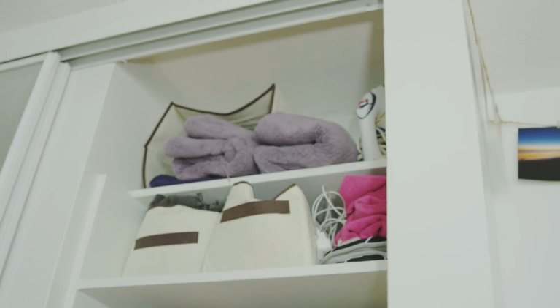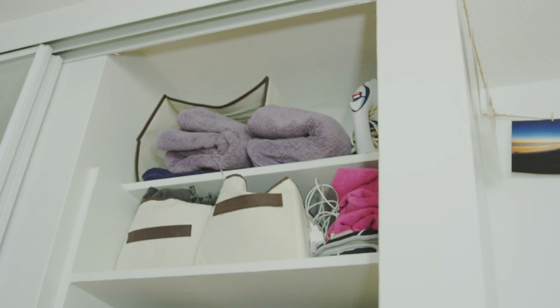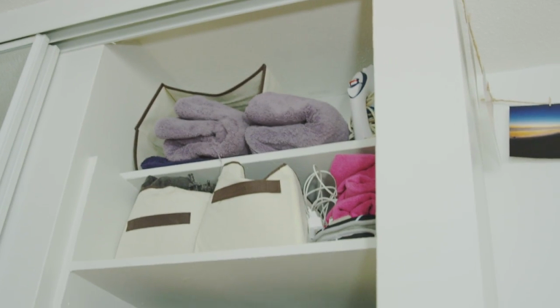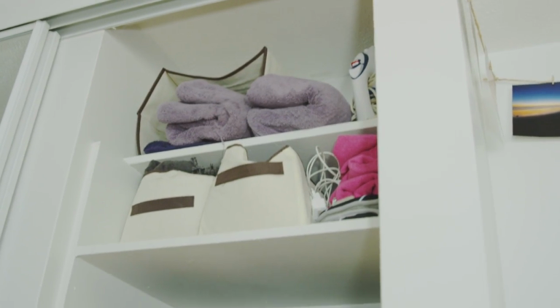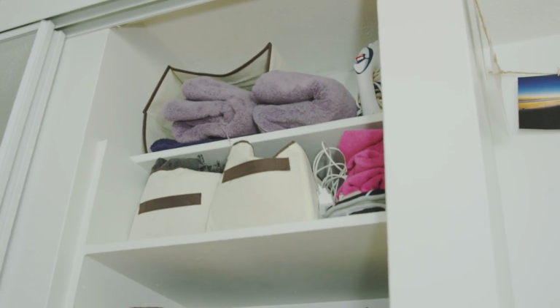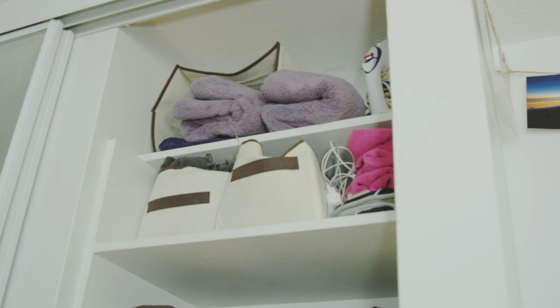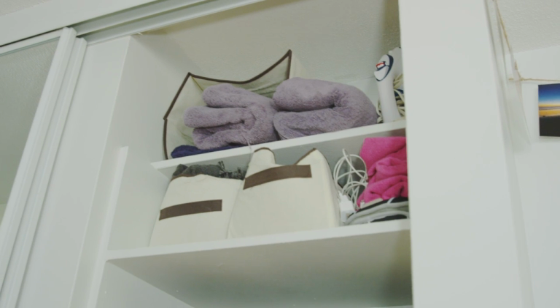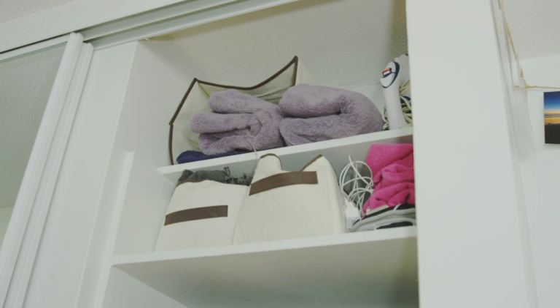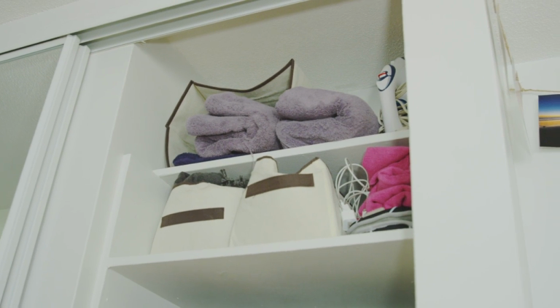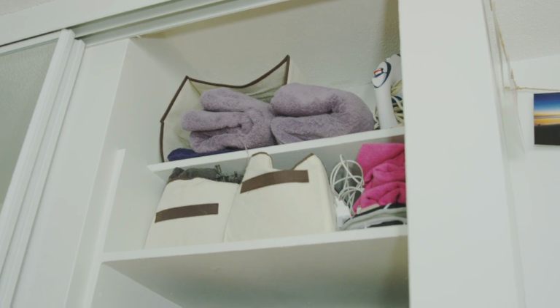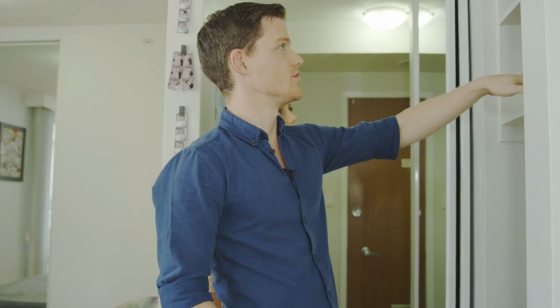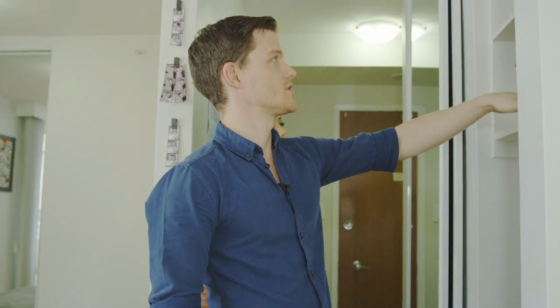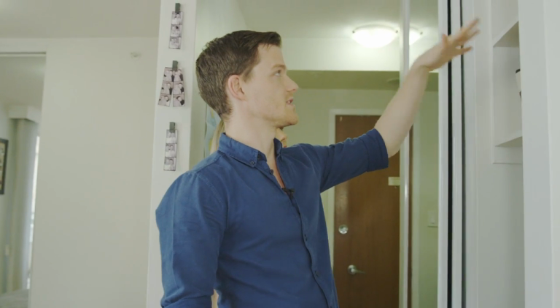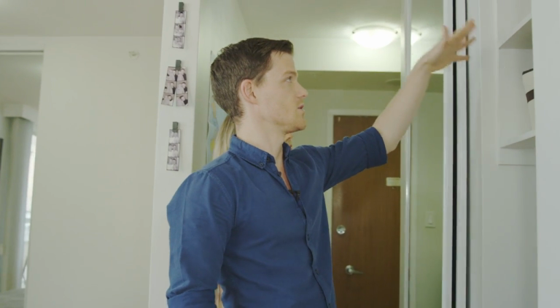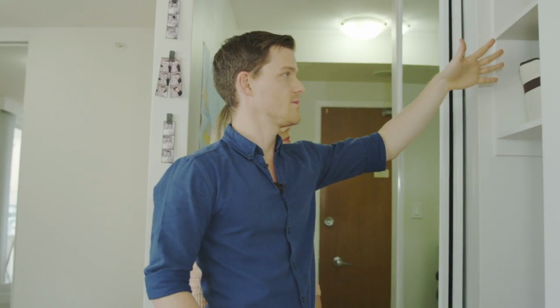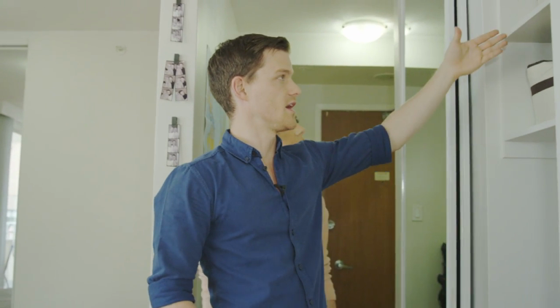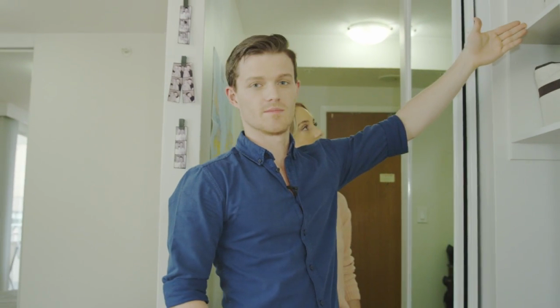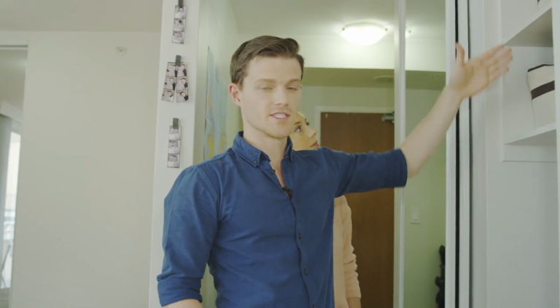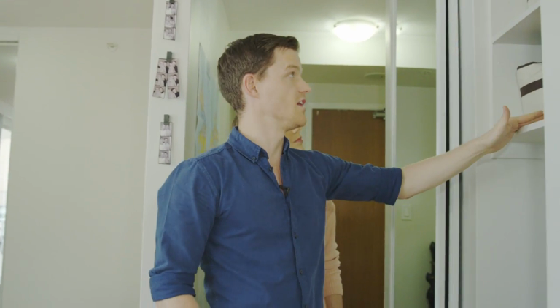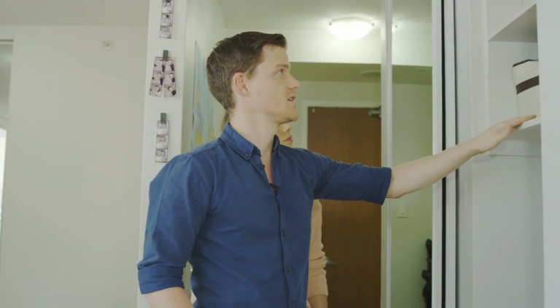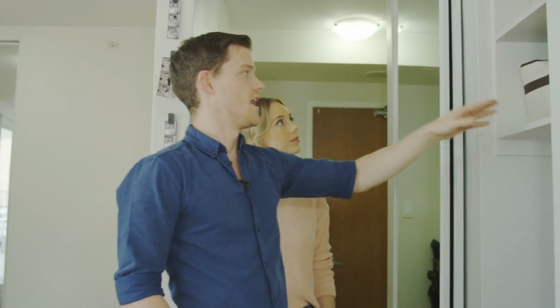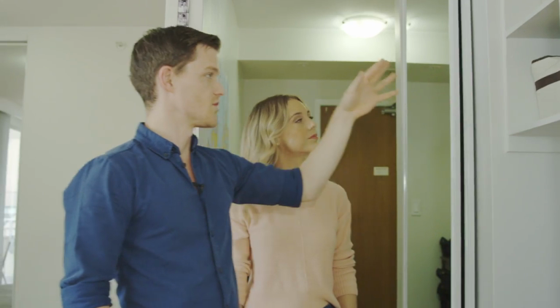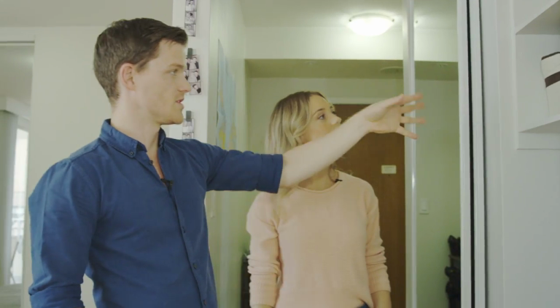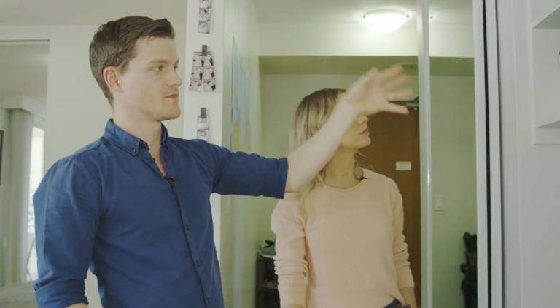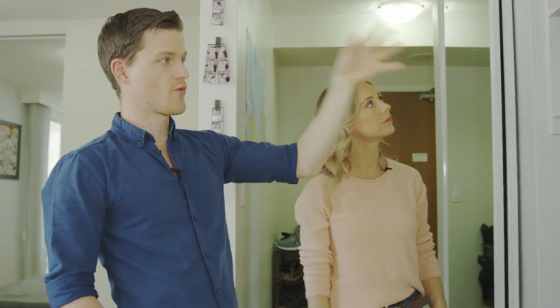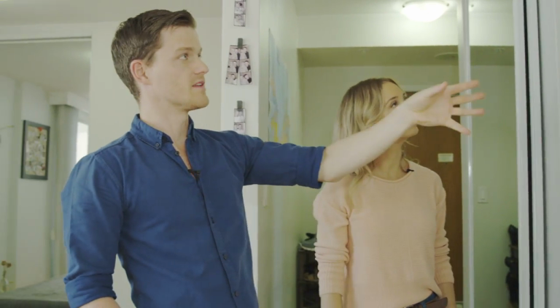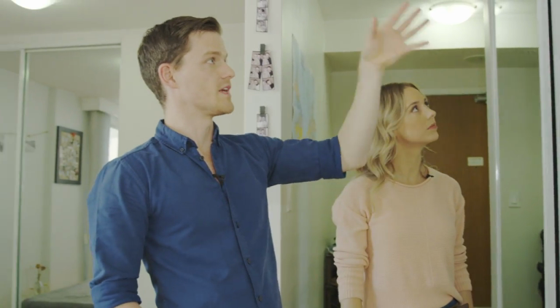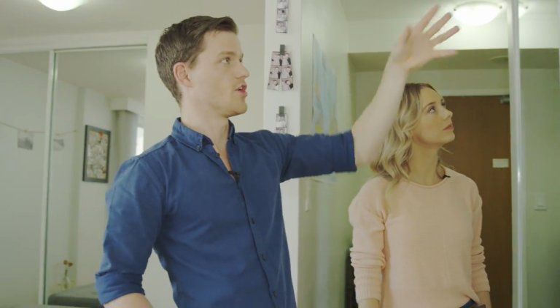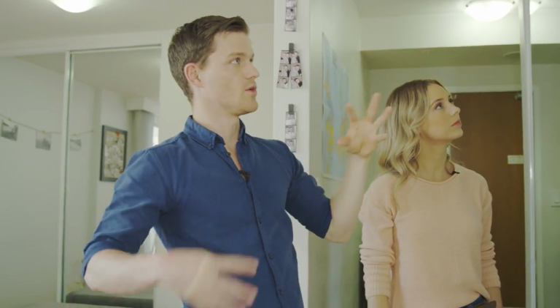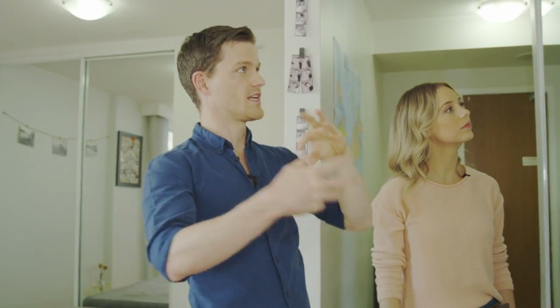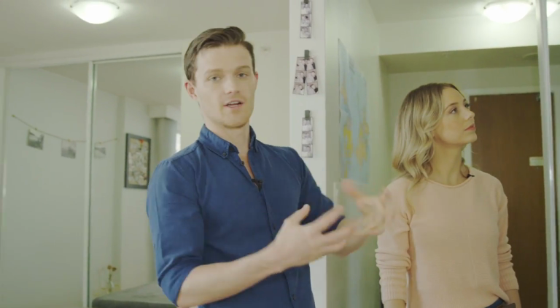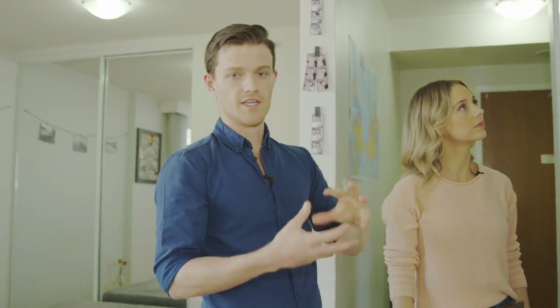So we got these little boxes here just so that we could use the space a little better, because they are just basic shelves. And the boxes help separate things that you don't want all just kind of tangled together.